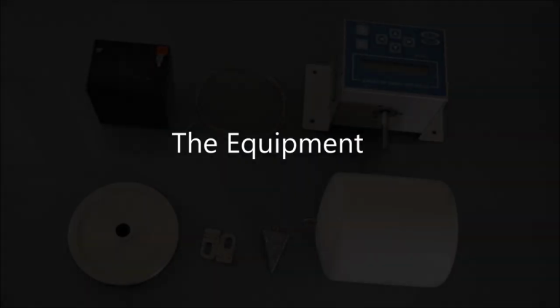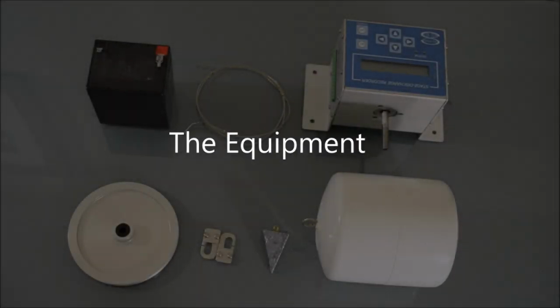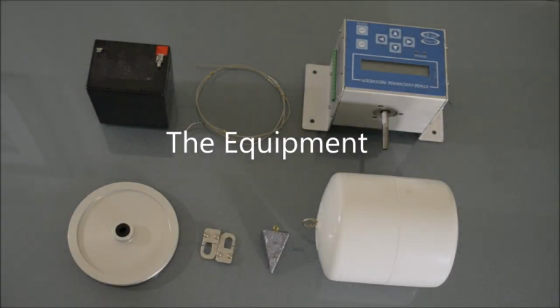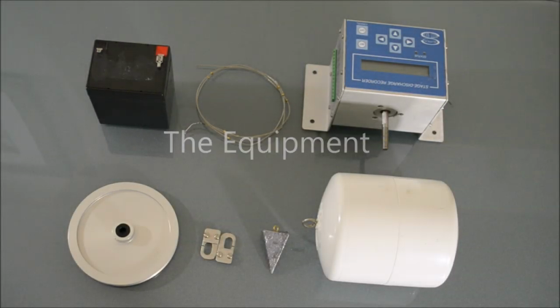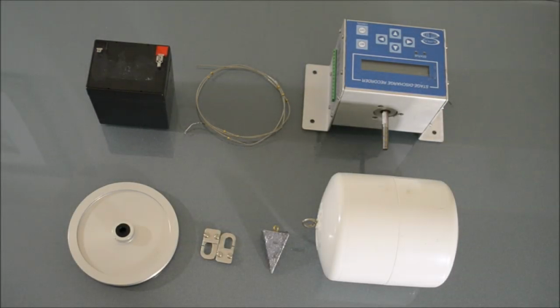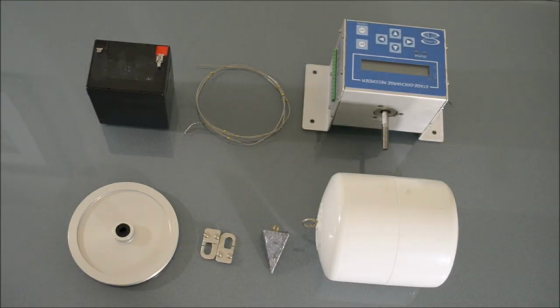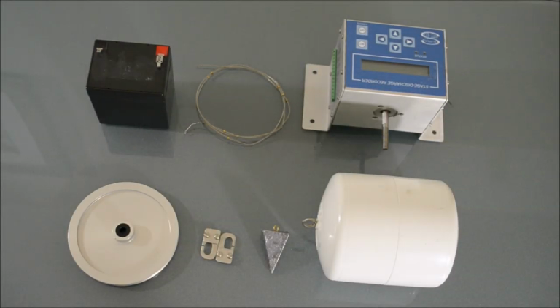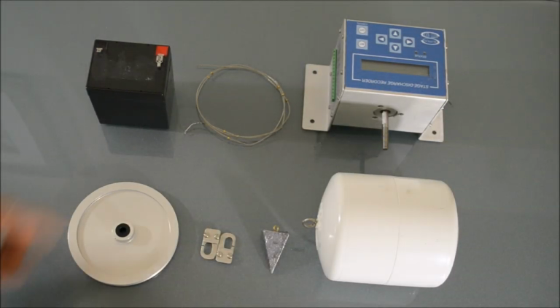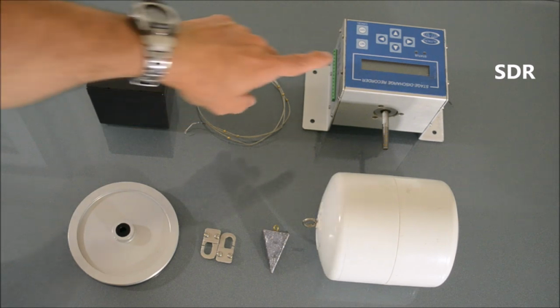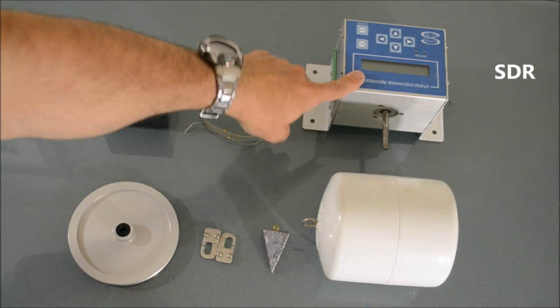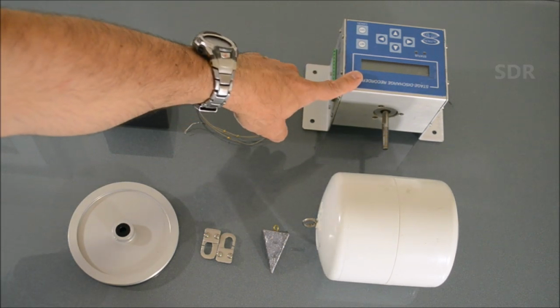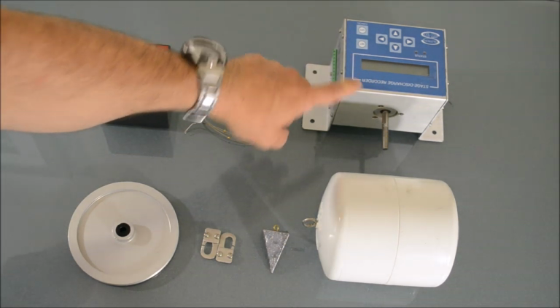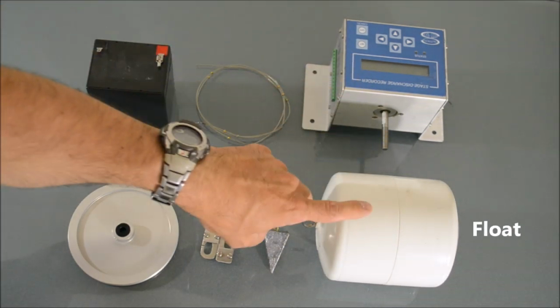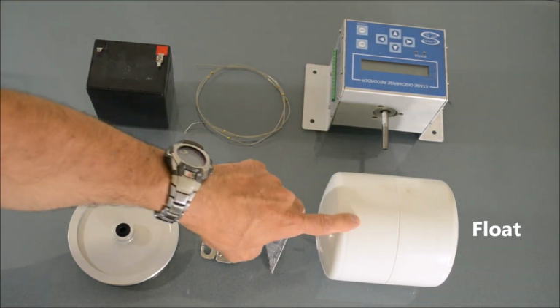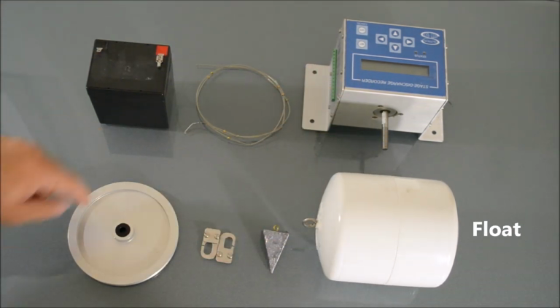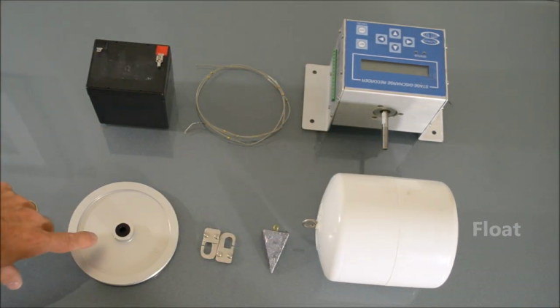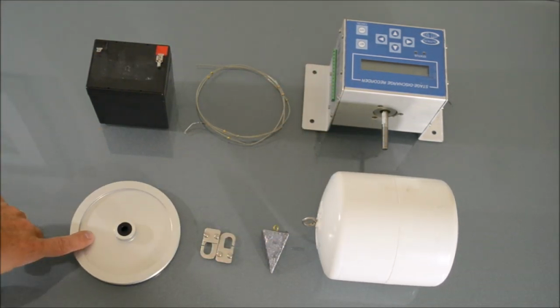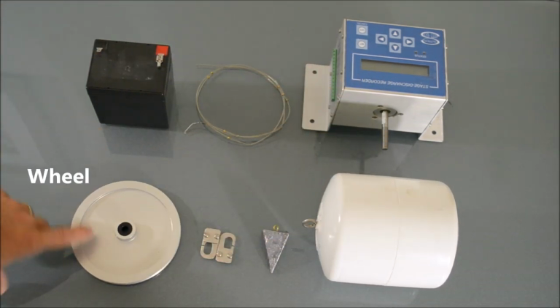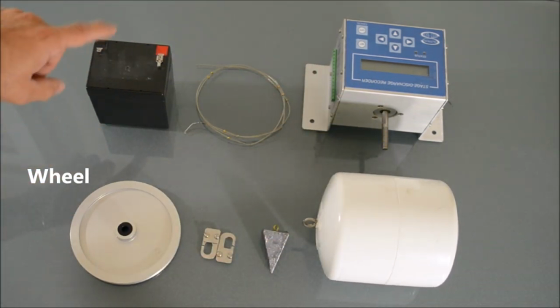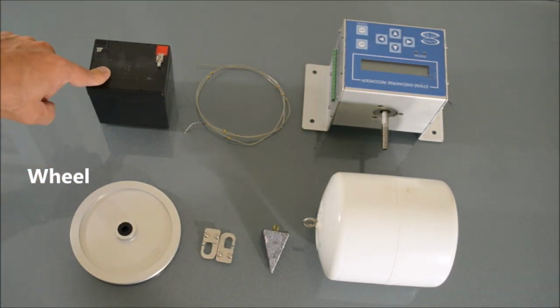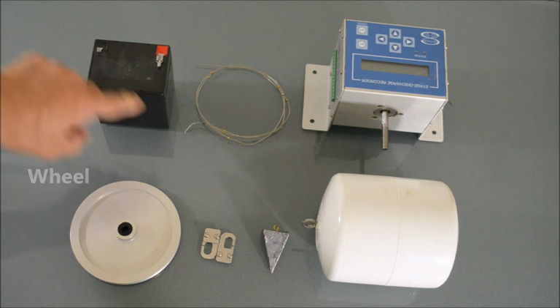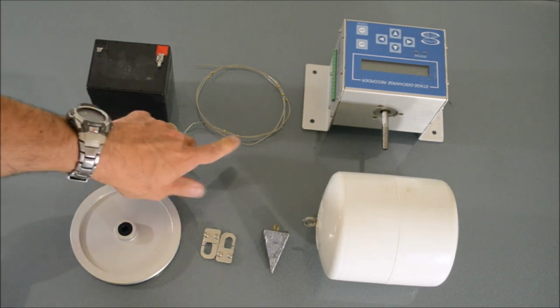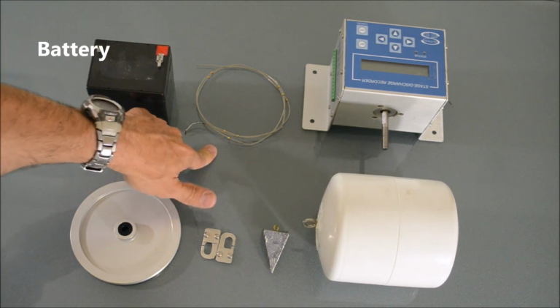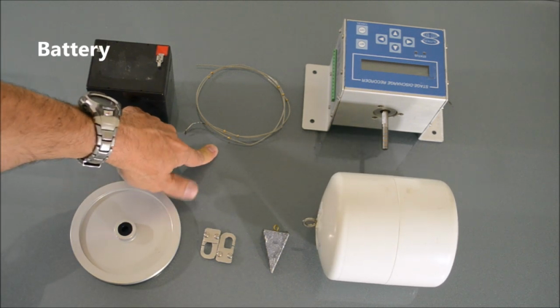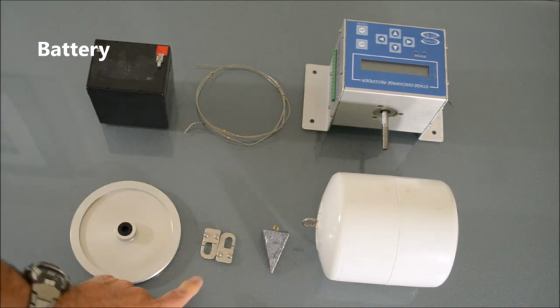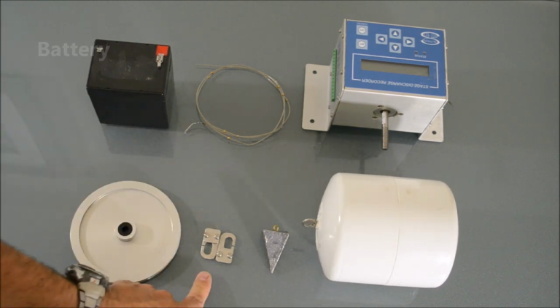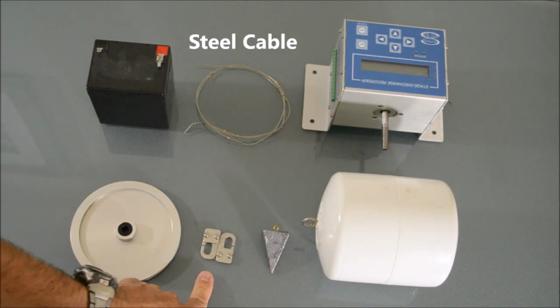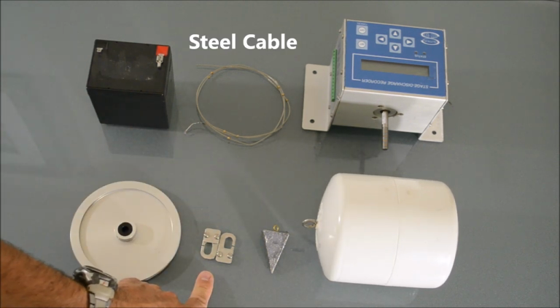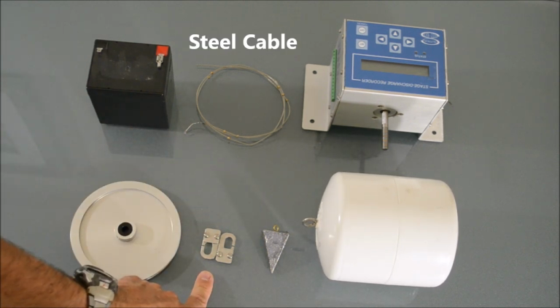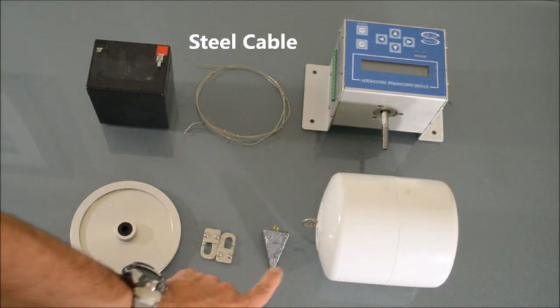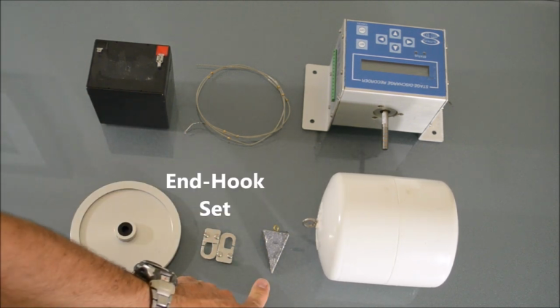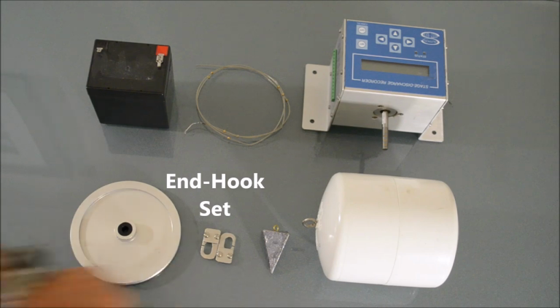A basic SDR setup consists of eight items: the stage discharge recorder, a float, a wheel, a battery, a steel cable, end hook set, and counterweight.